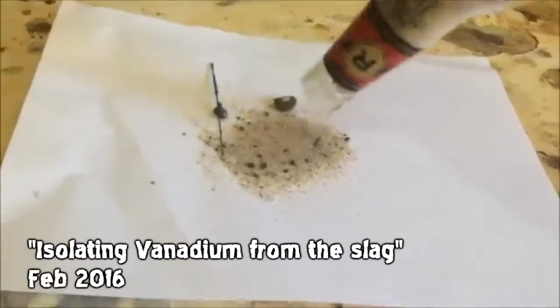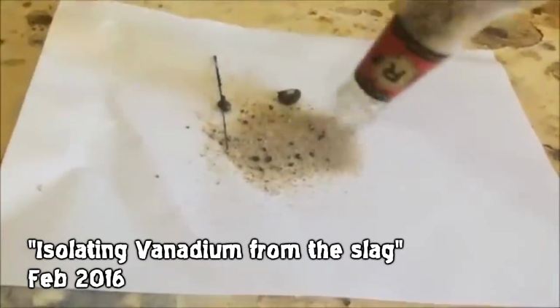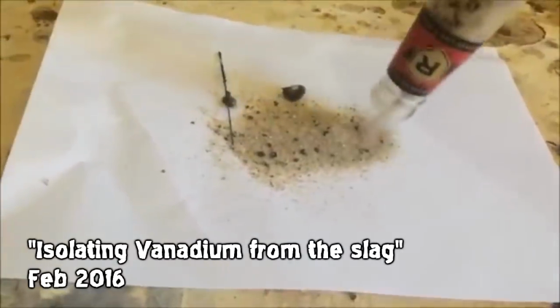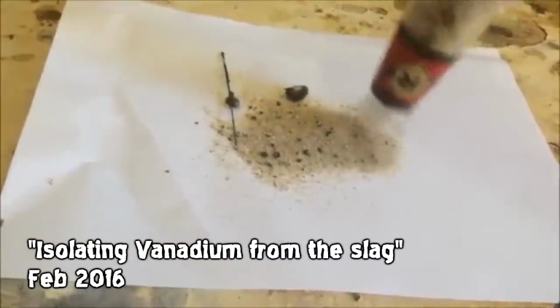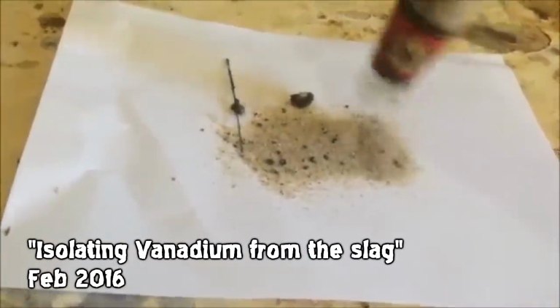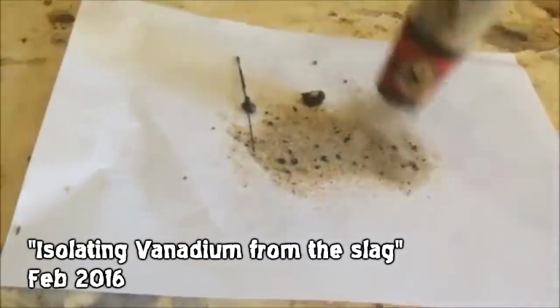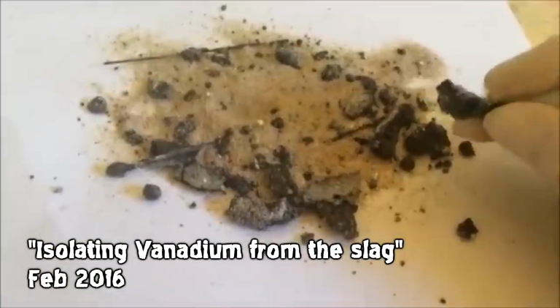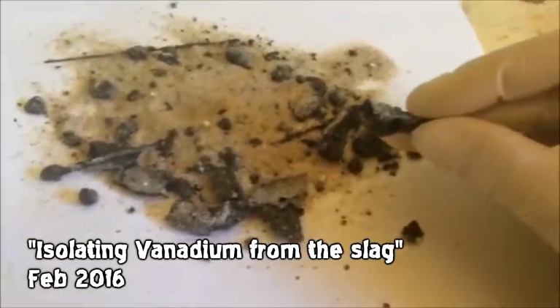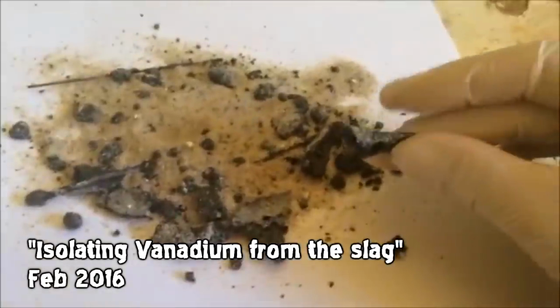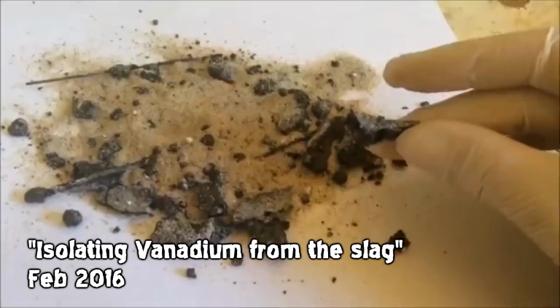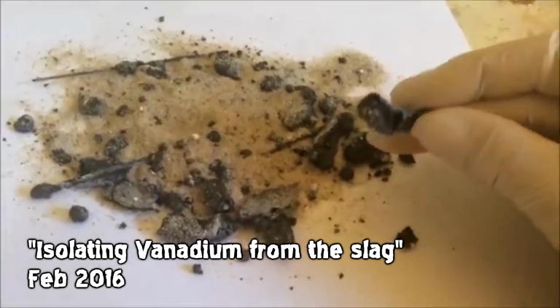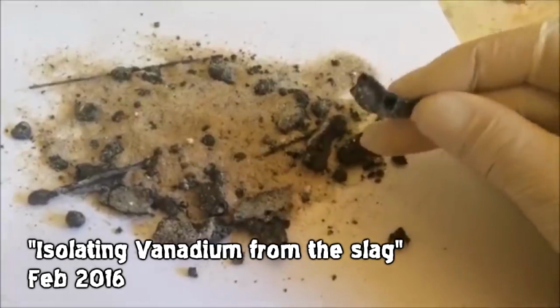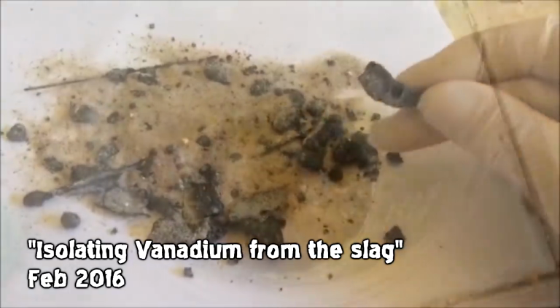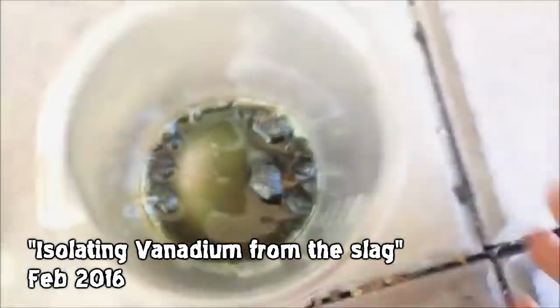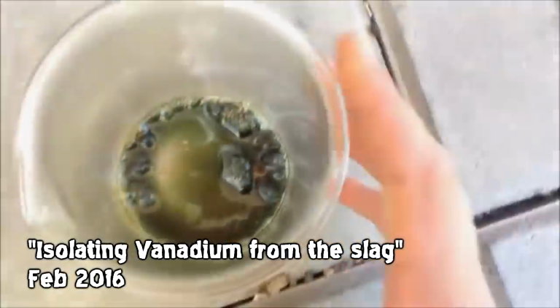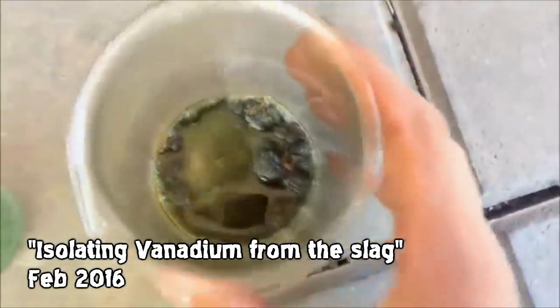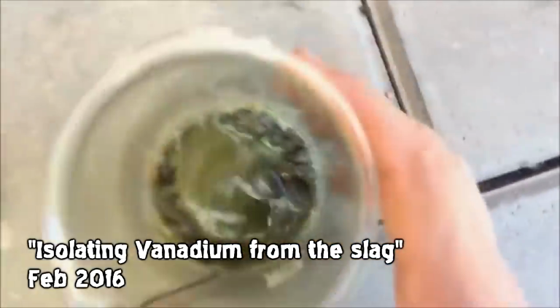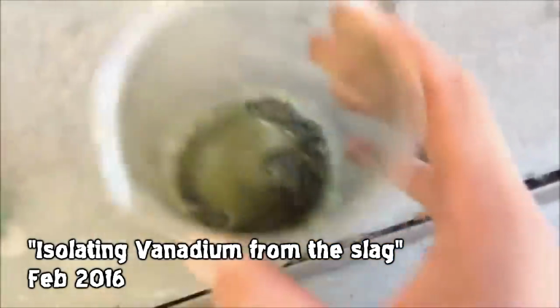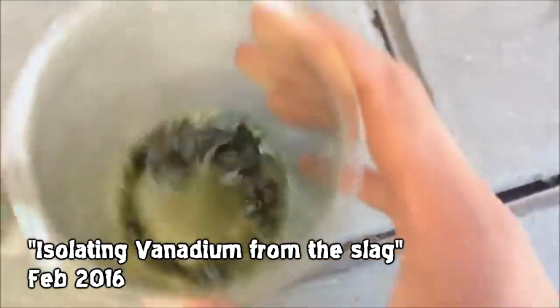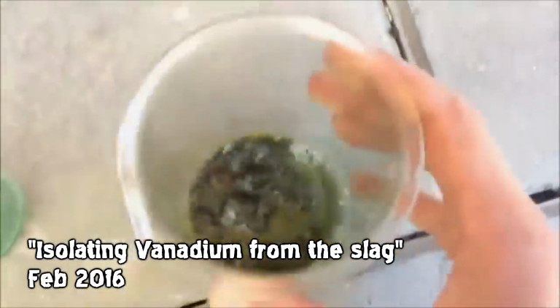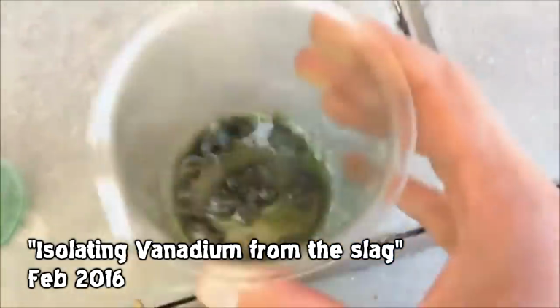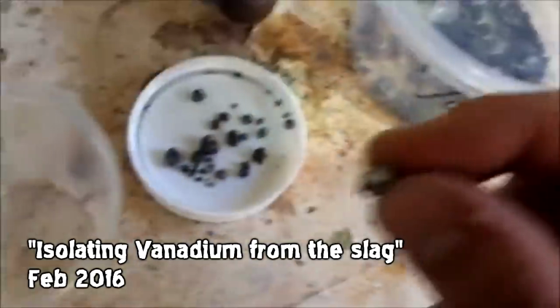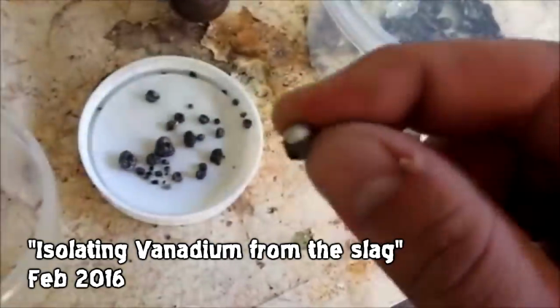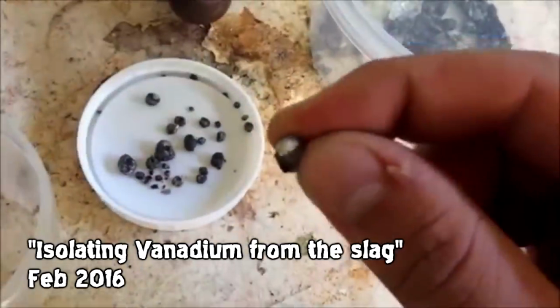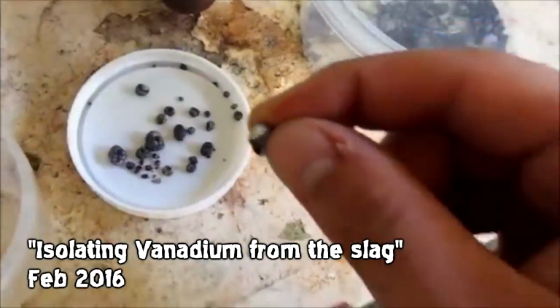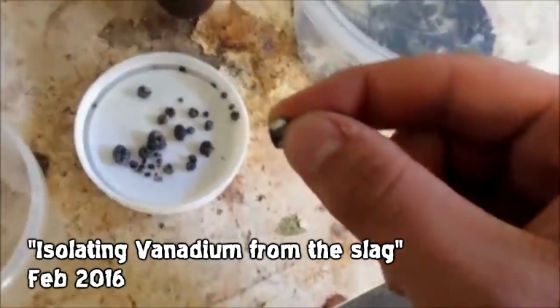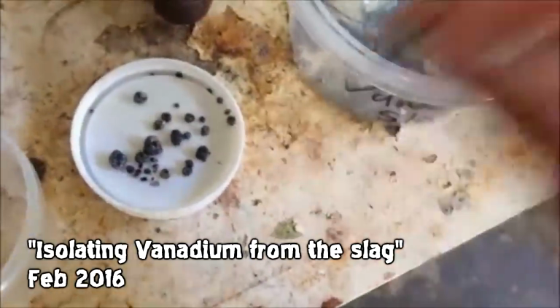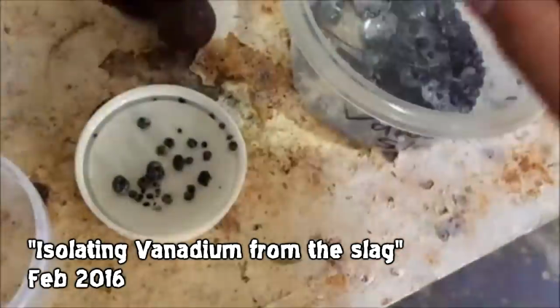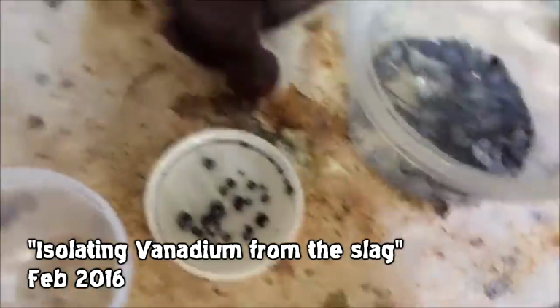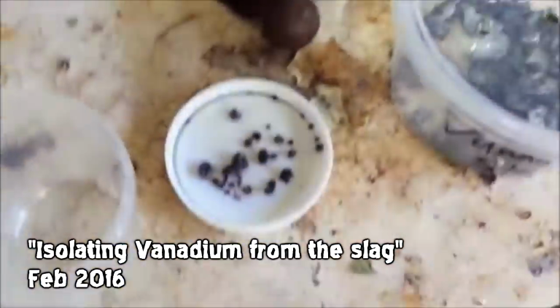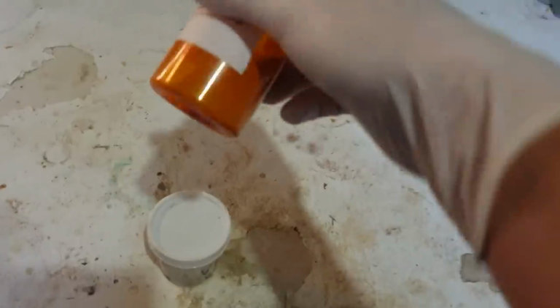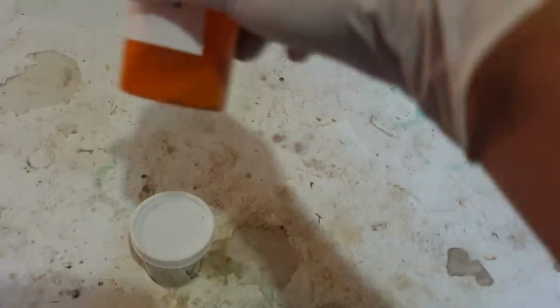I think it's called 'isolating vanadium from the slag' — I think it's one of the least watched videos on this channel, which is fair enough. I'm just hitting stuff with a hammer and picking up metal. So we have these lumps of metal, but there's not a whole lot of them. We have some more vanadium pentoxide — that's all I have here.